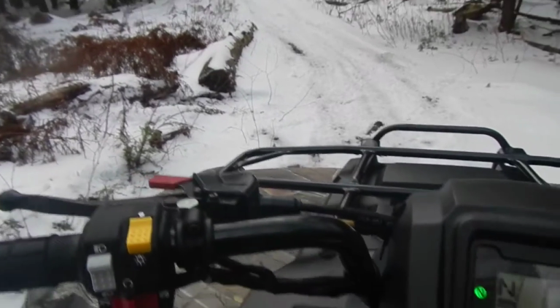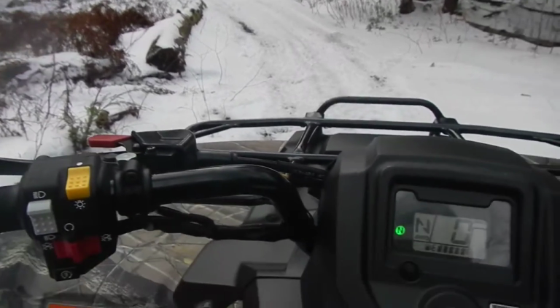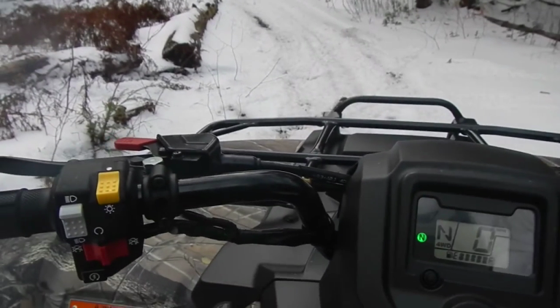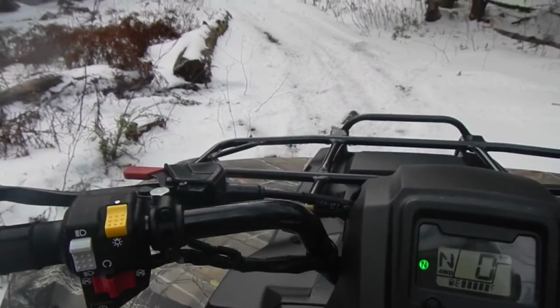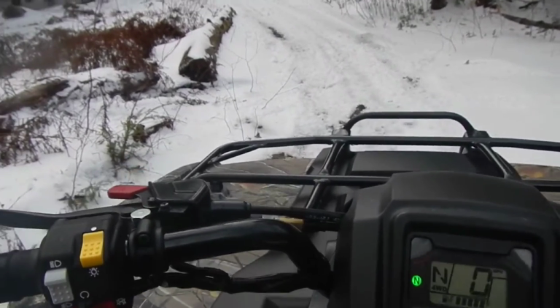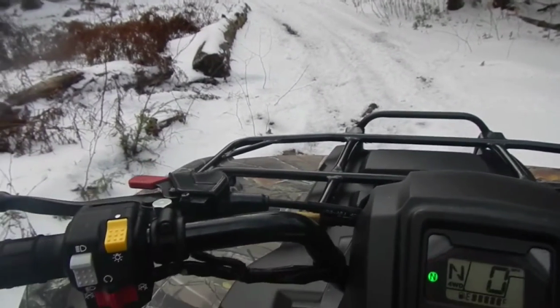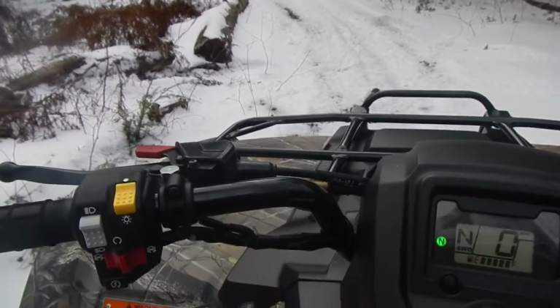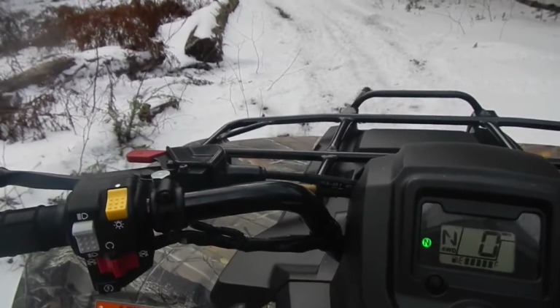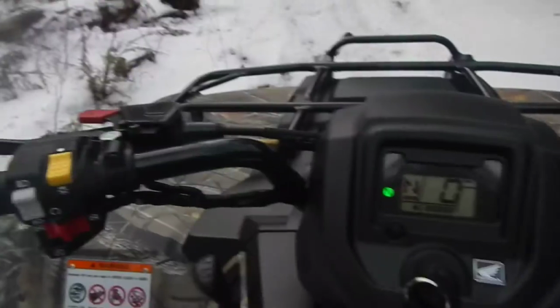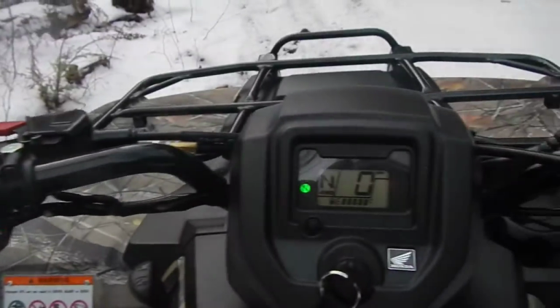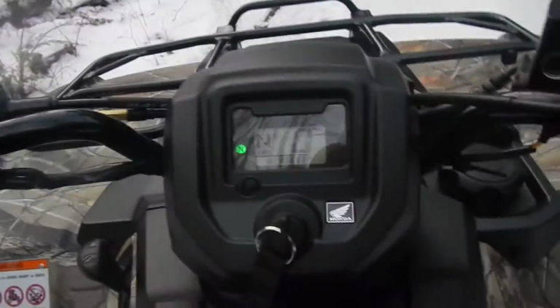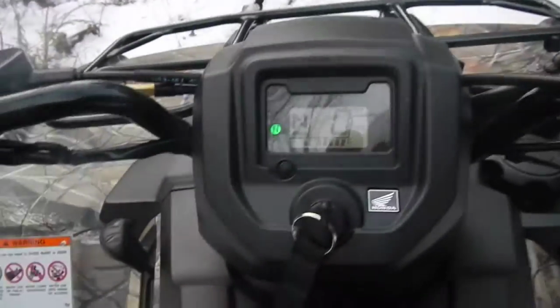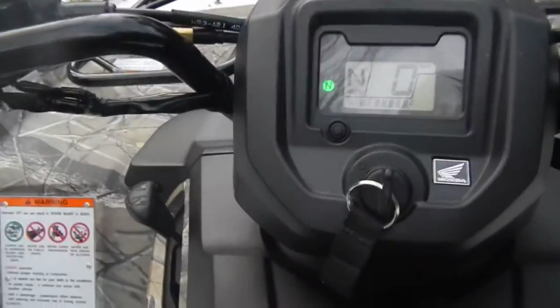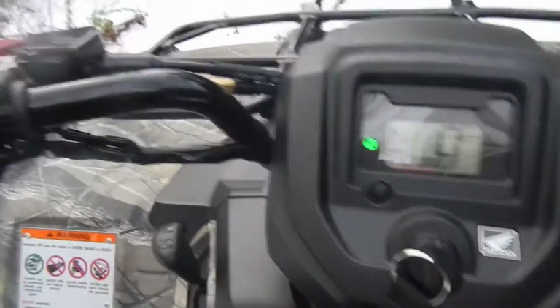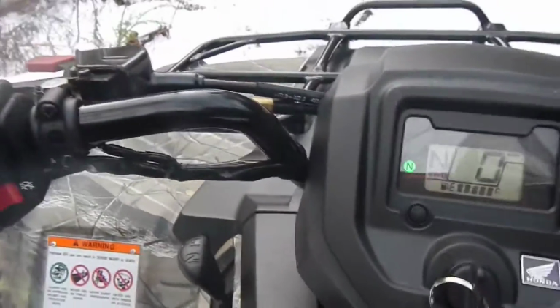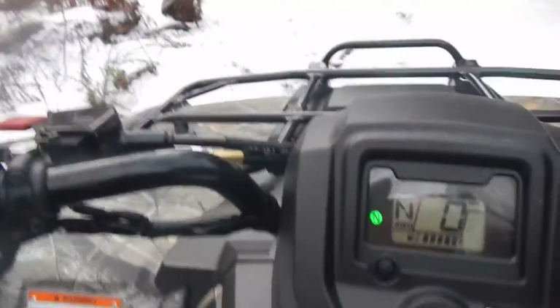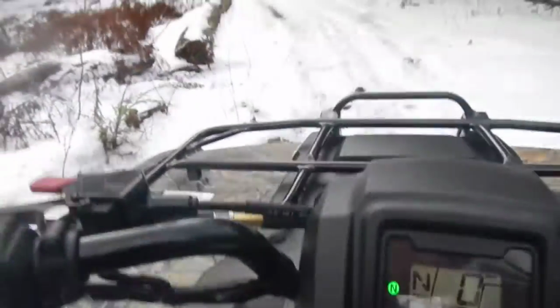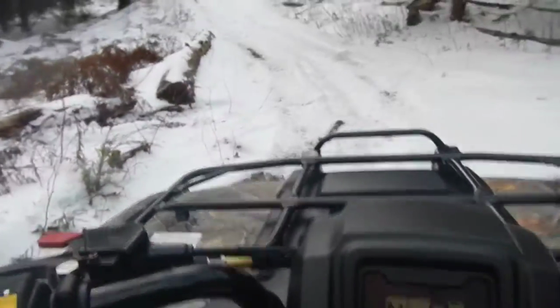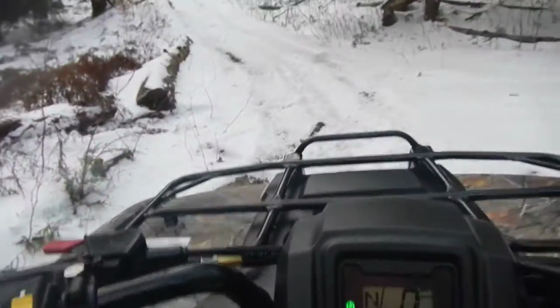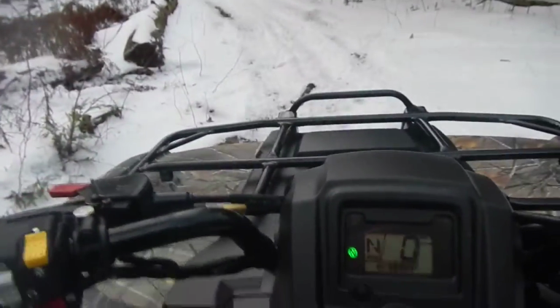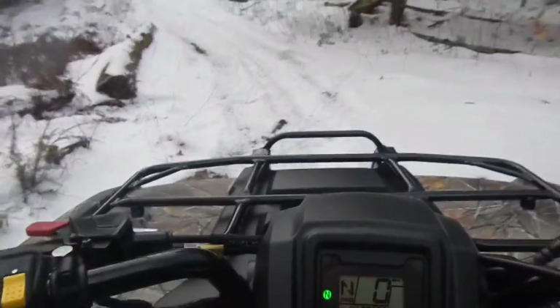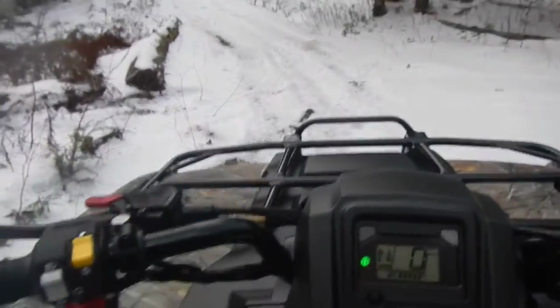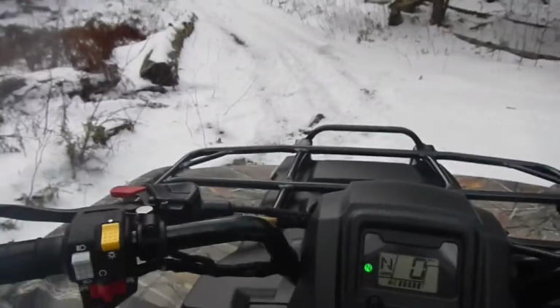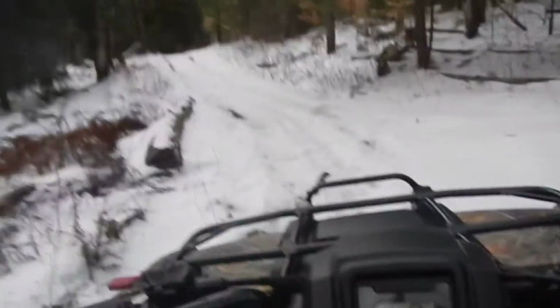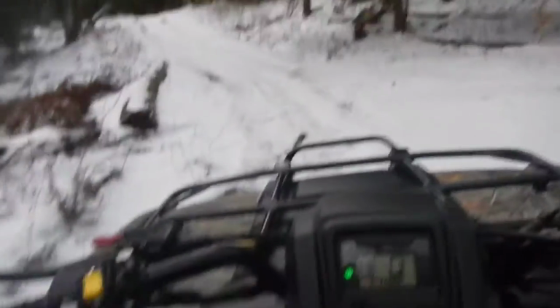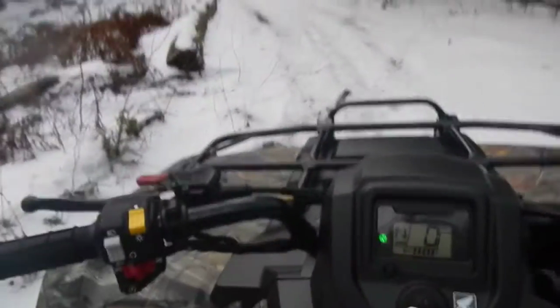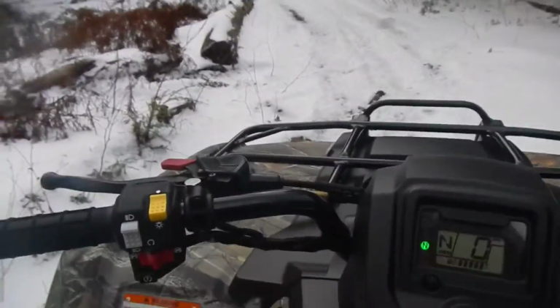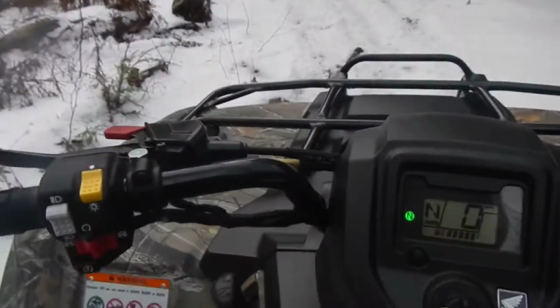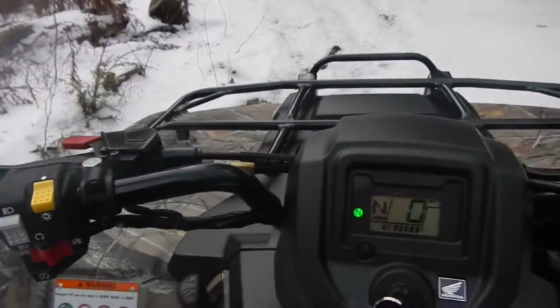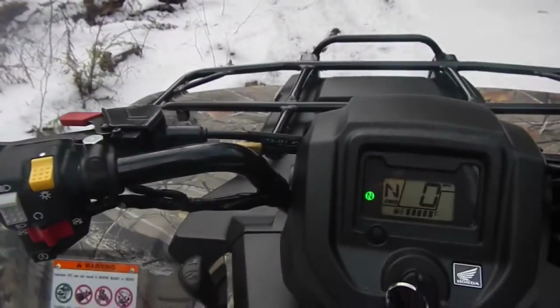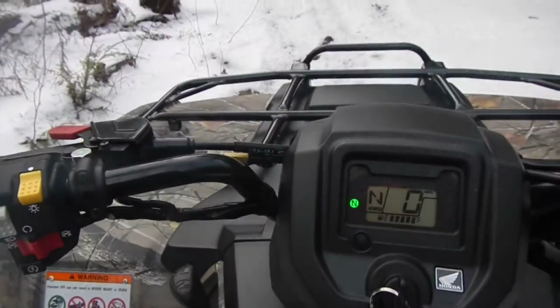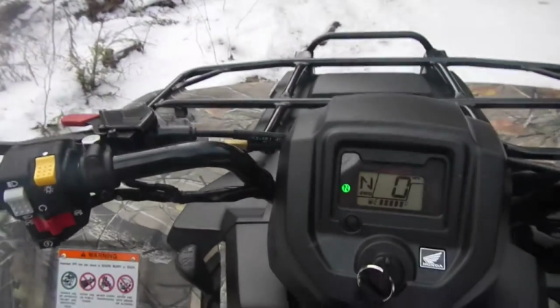Here's the Honda Rancher with the Sedona Ripsaws. It's going to be a bumpy ride because I've got a lousy camera, but let's do it.